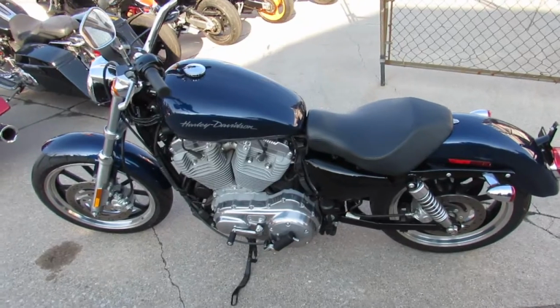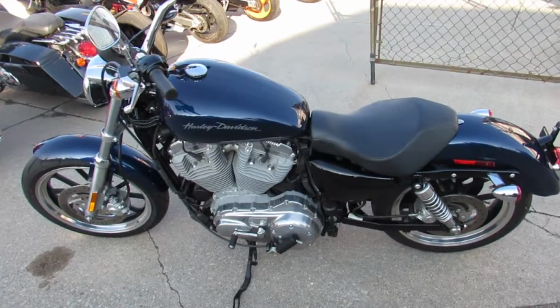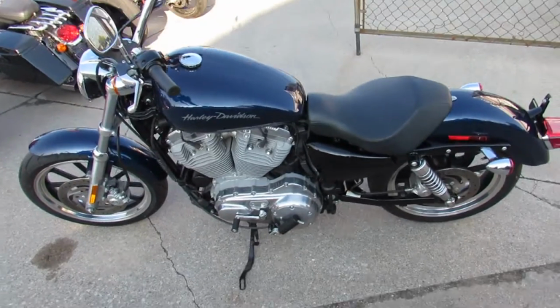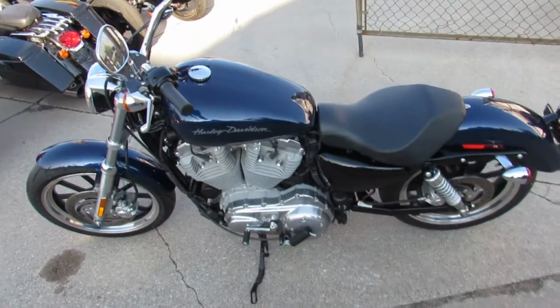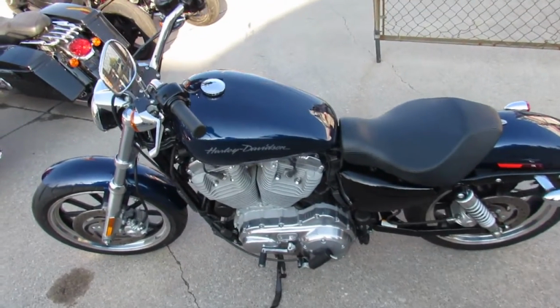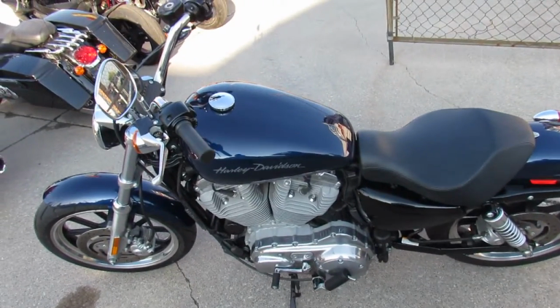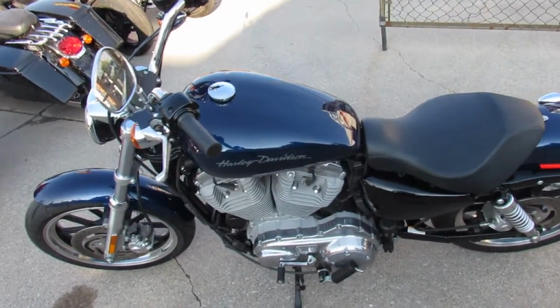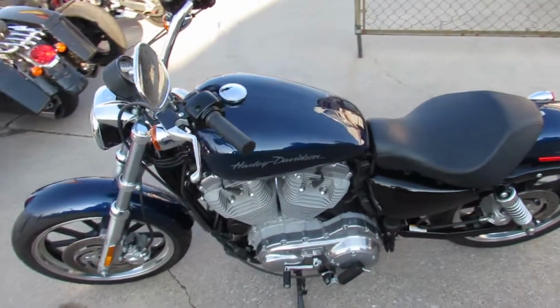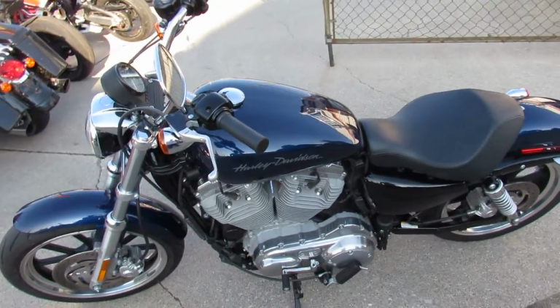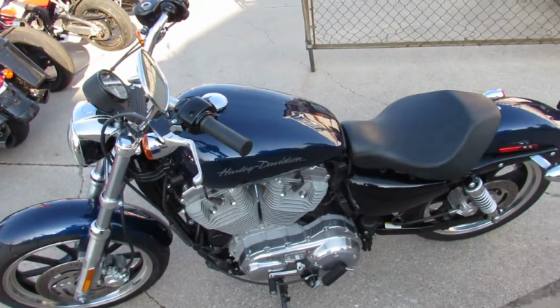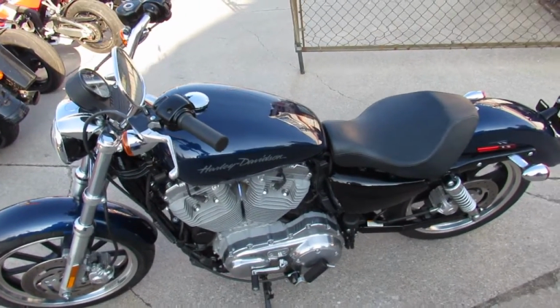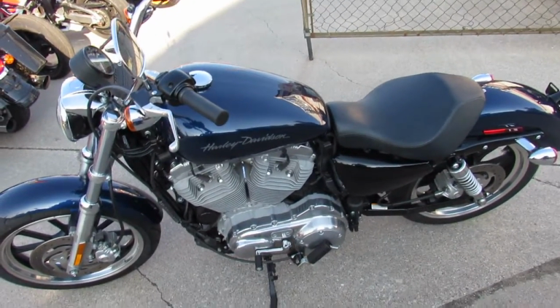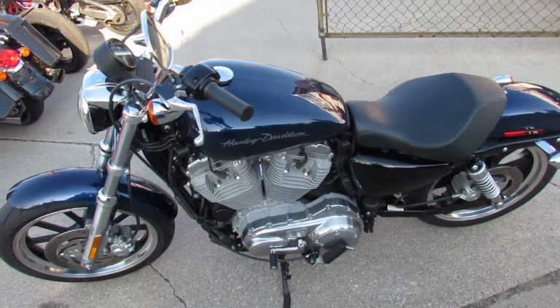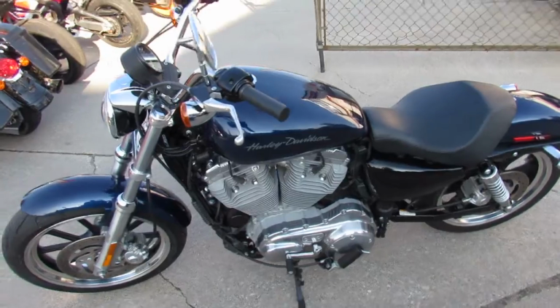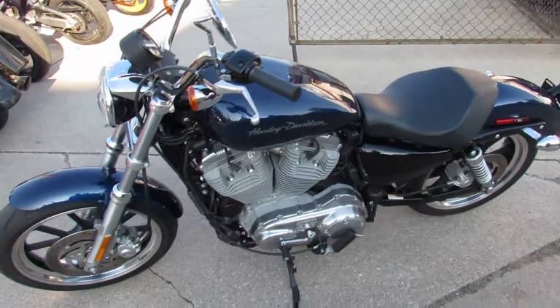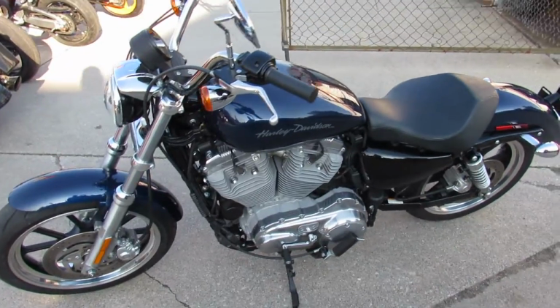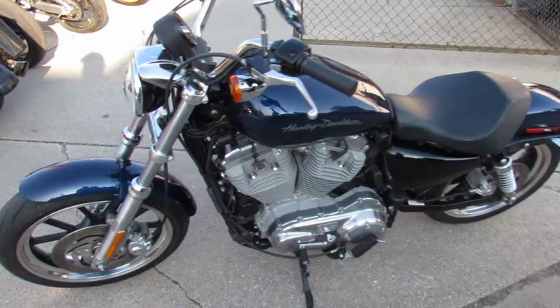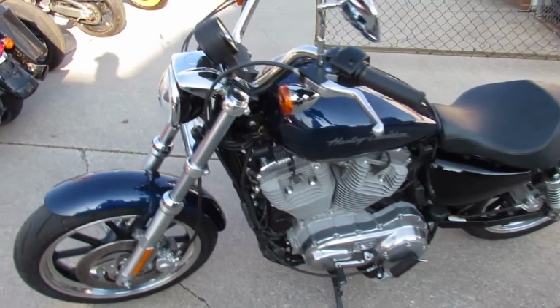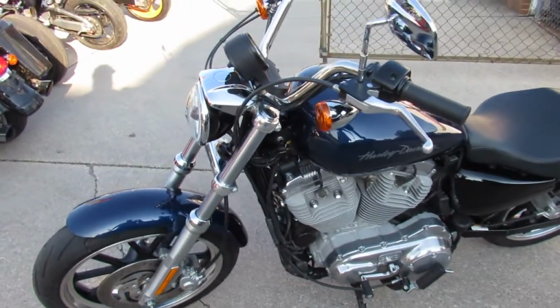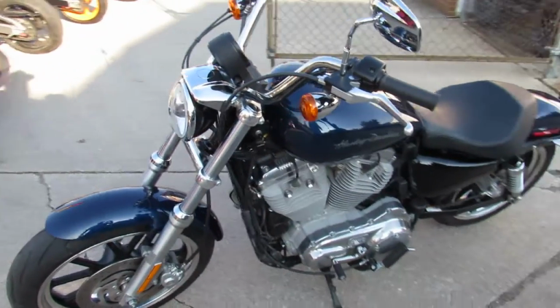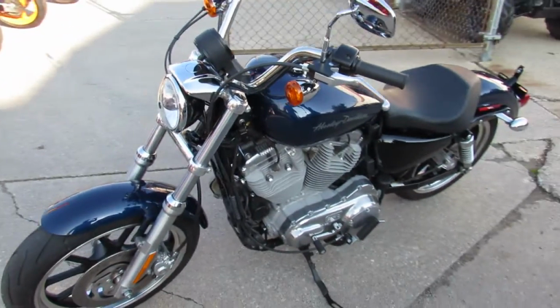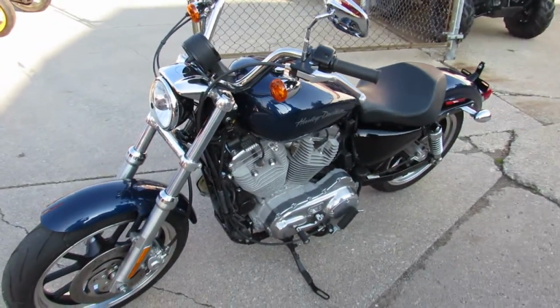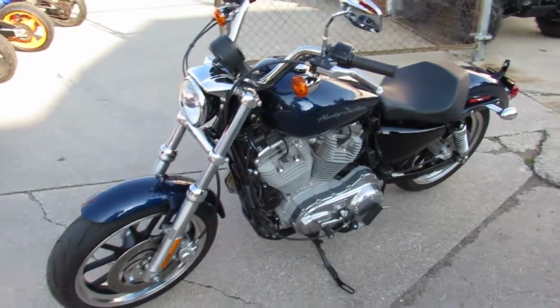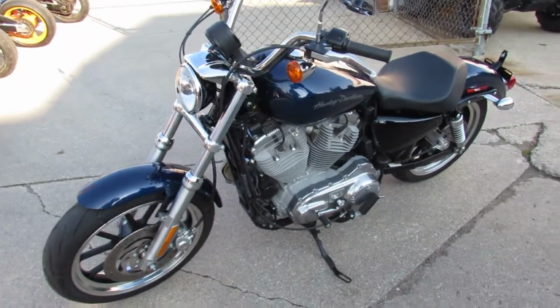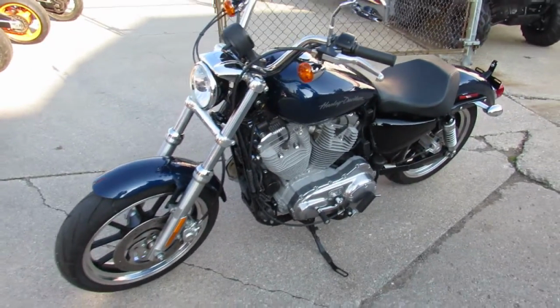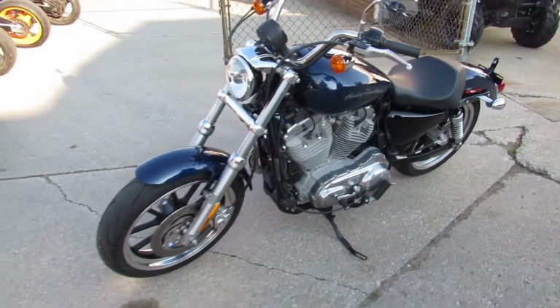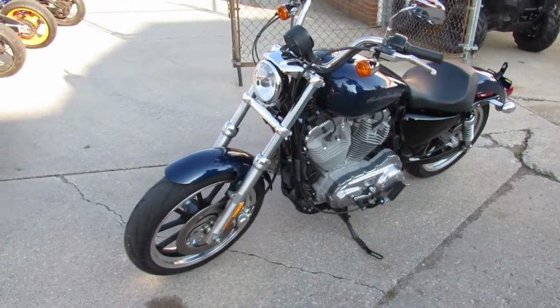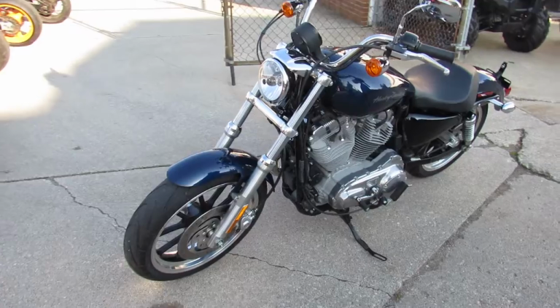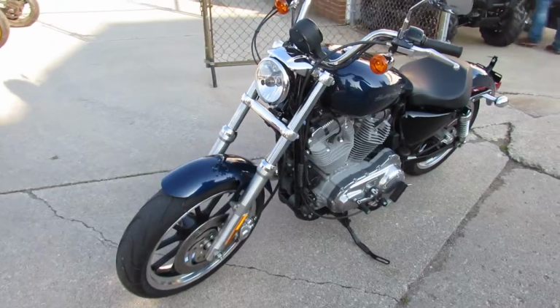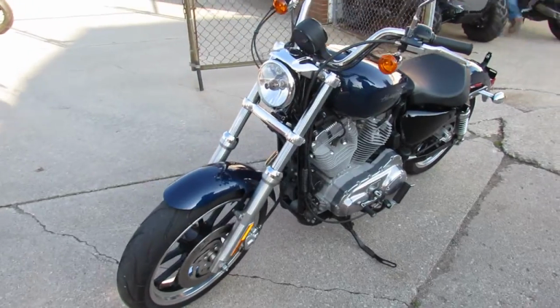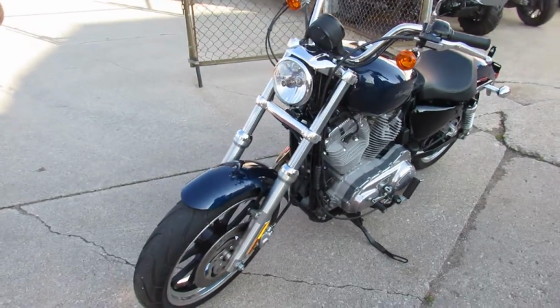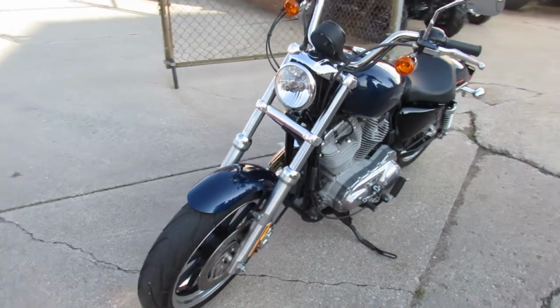Hey guys, it's ApprovalPowerSports.com here. We've got over 400 used Harley-Davidsons in our showroom — you're not going to find anywhere in the Midwest that many used Harley-Davidsons in the showroom.